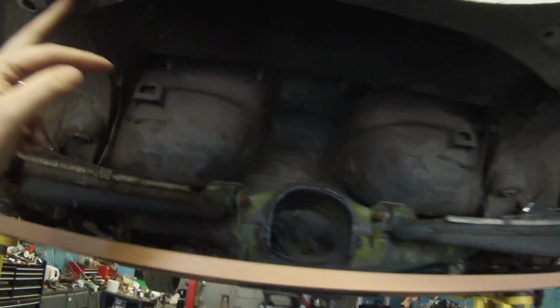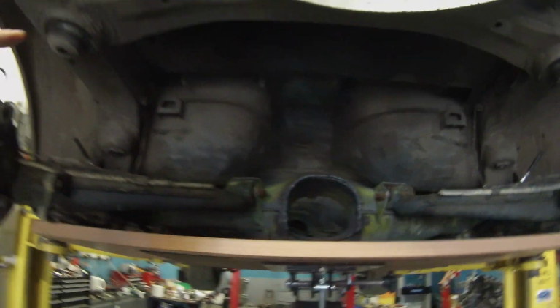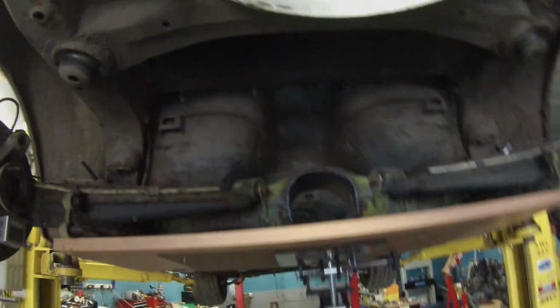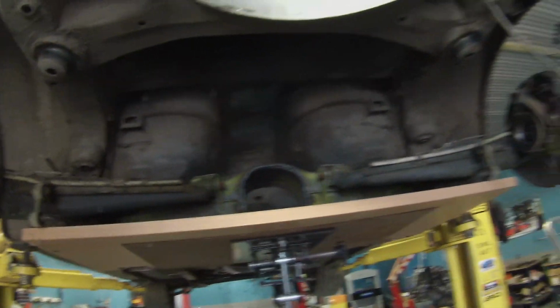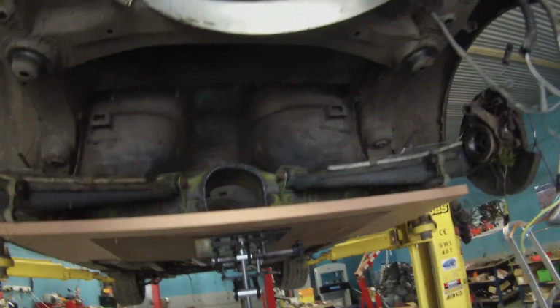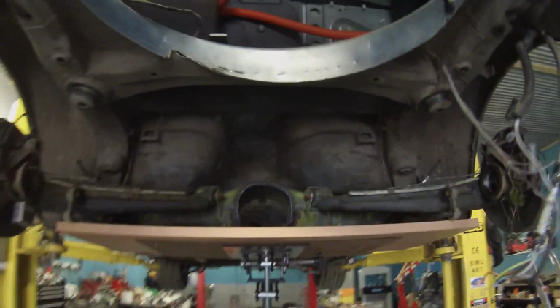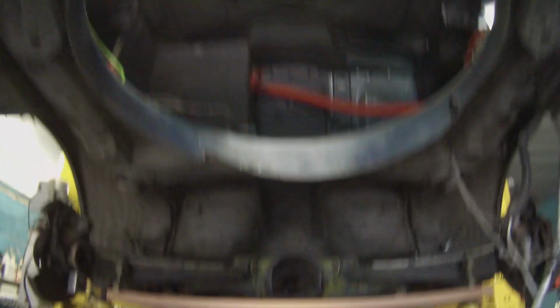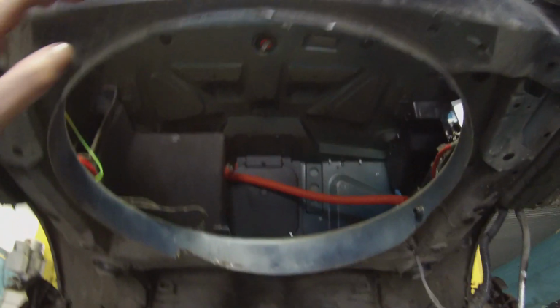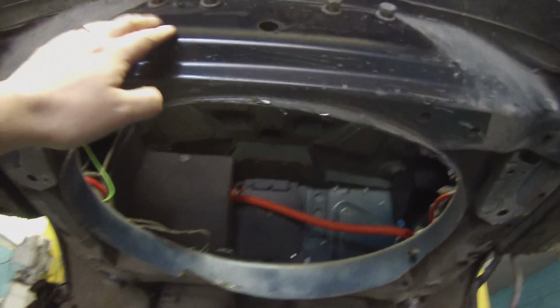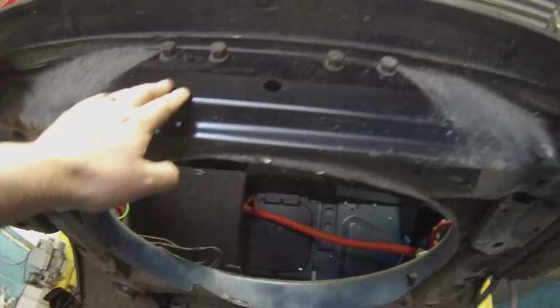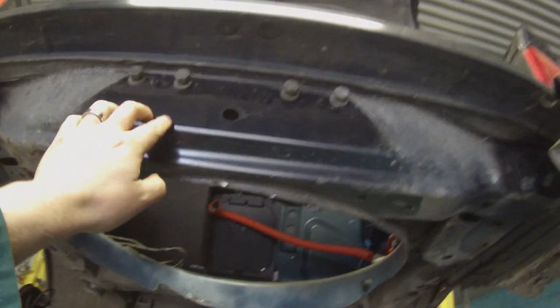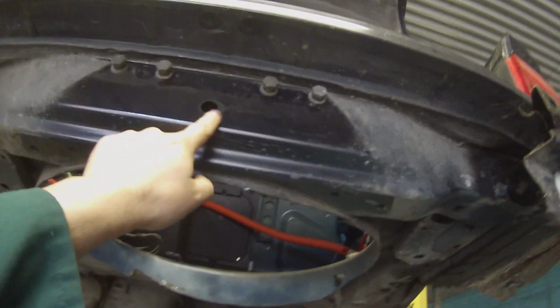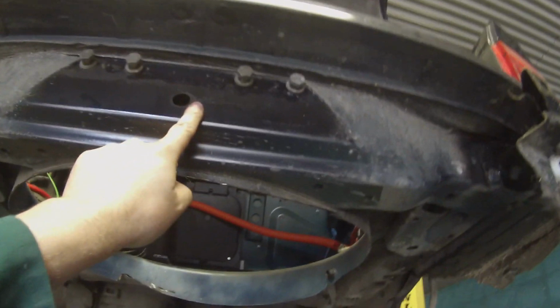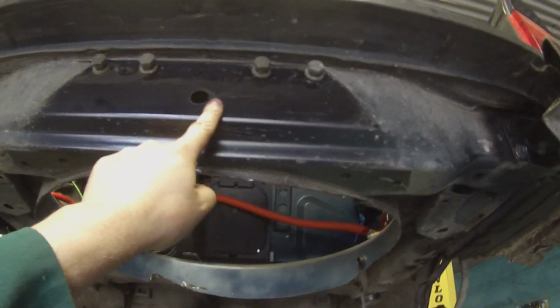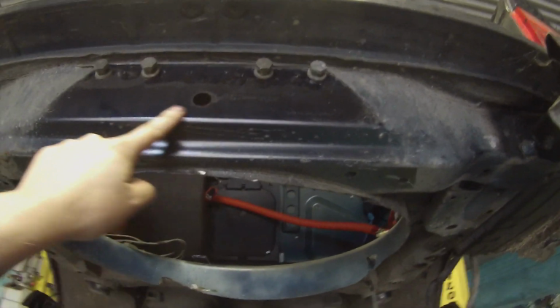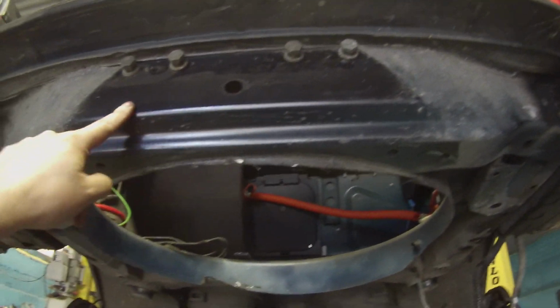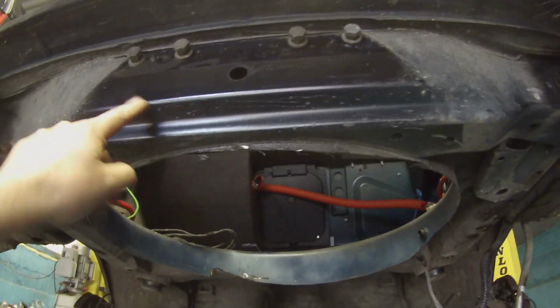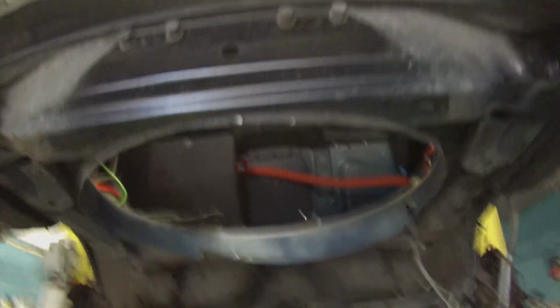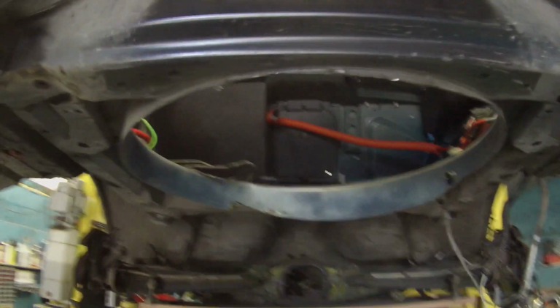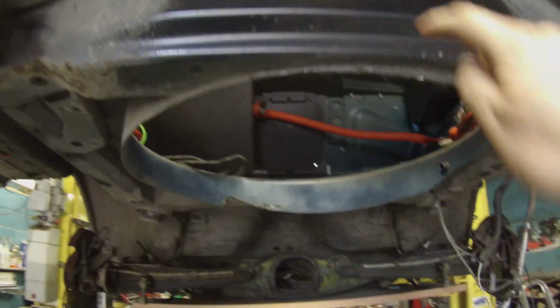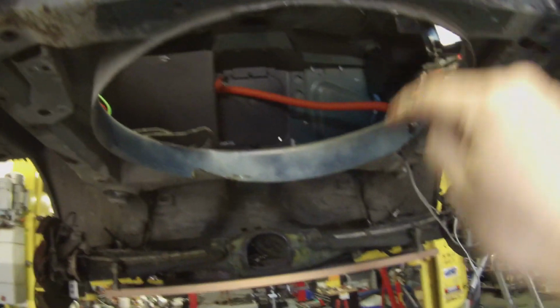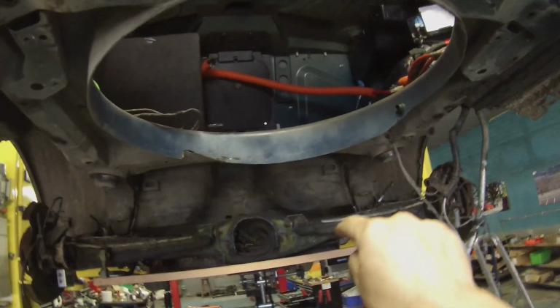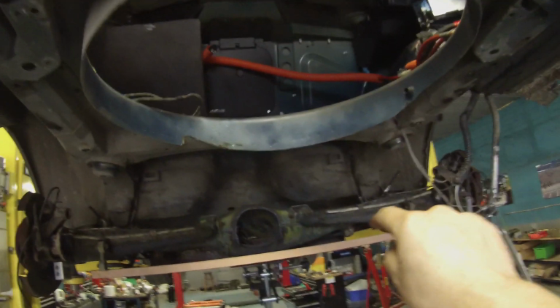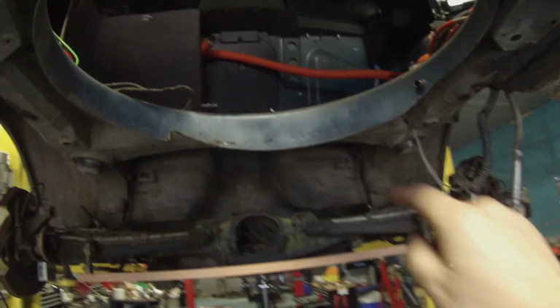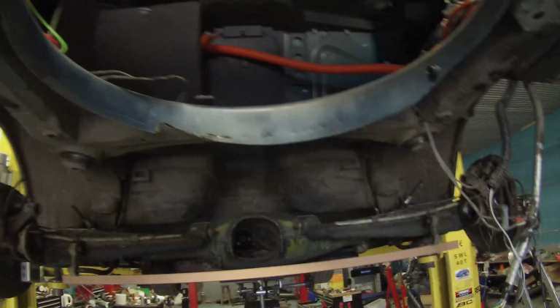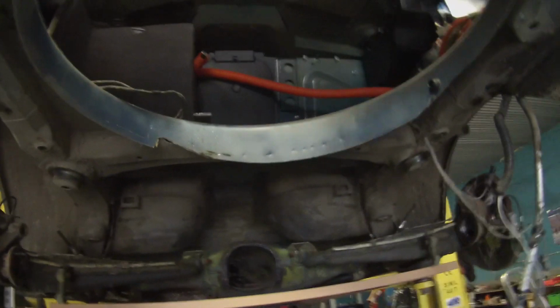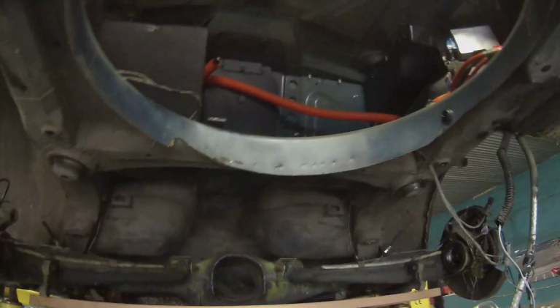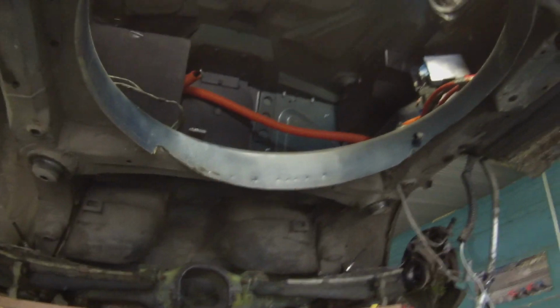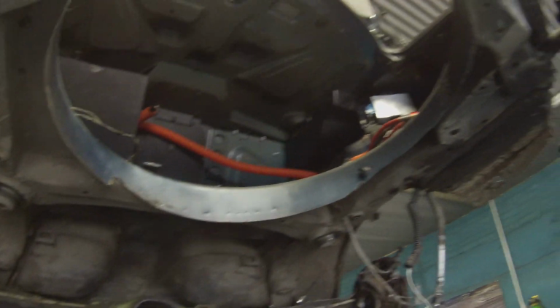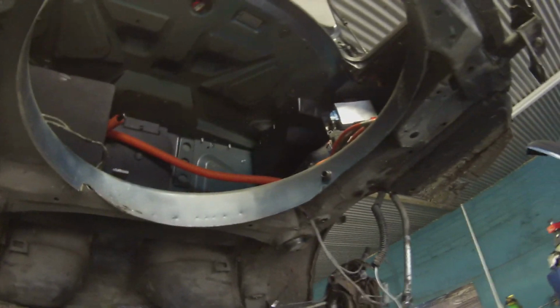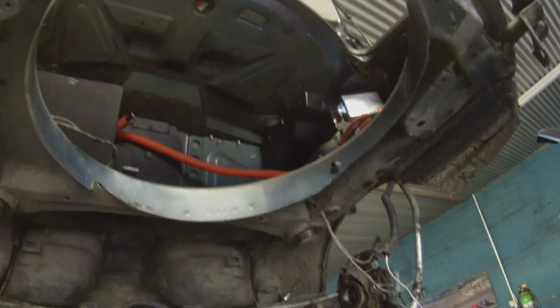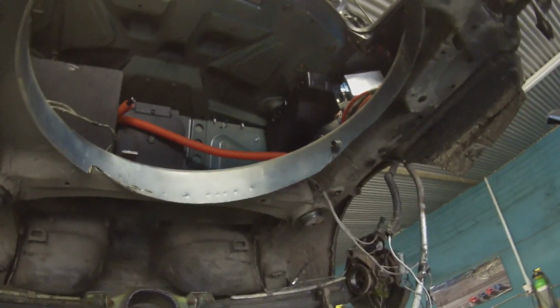I'm going to come all the way back here where the tow bar would normally mount on the back, and we're going to be able to drop down to pick up the rear mounting of the Tesla drive unit.